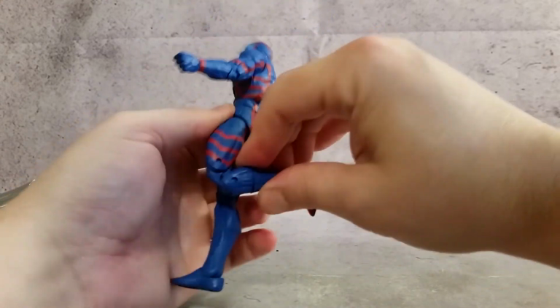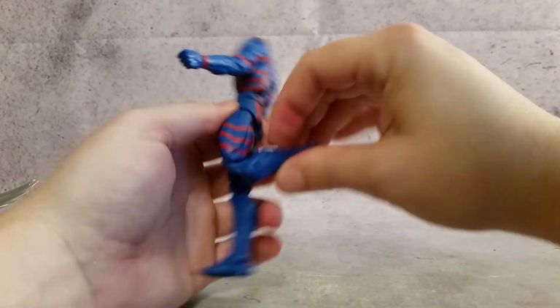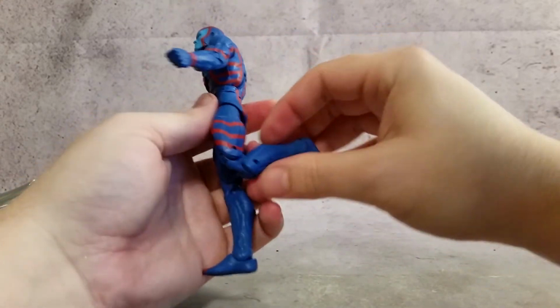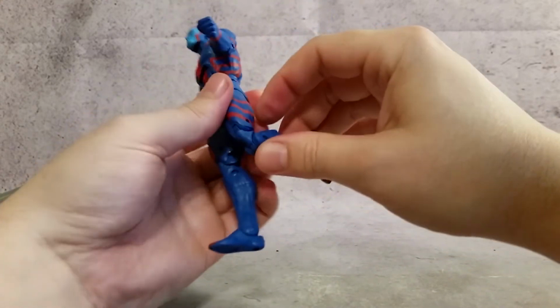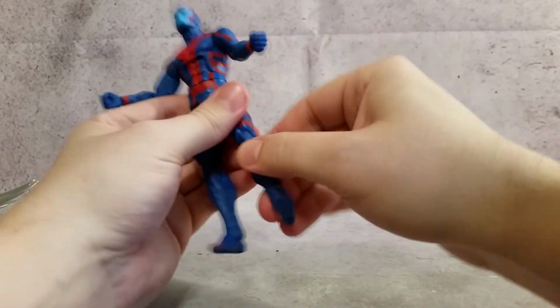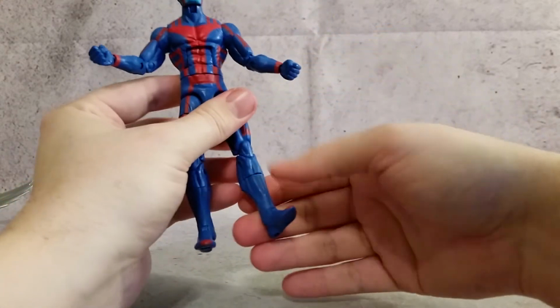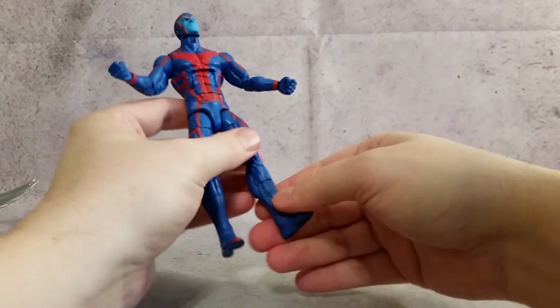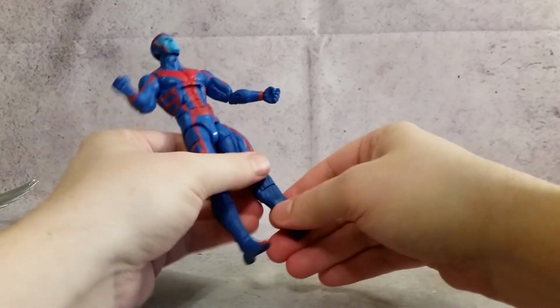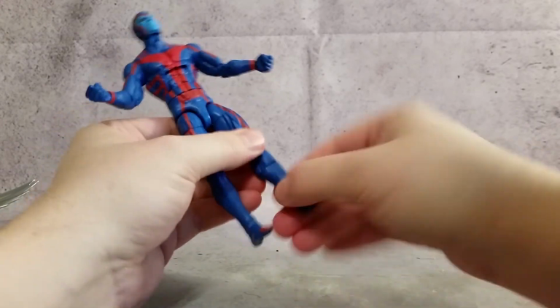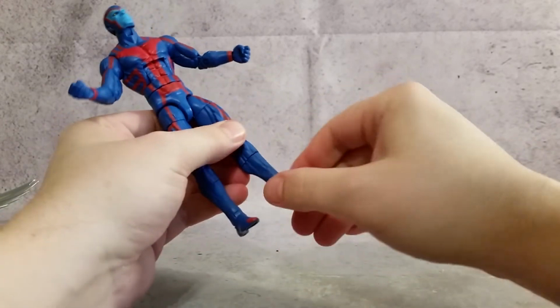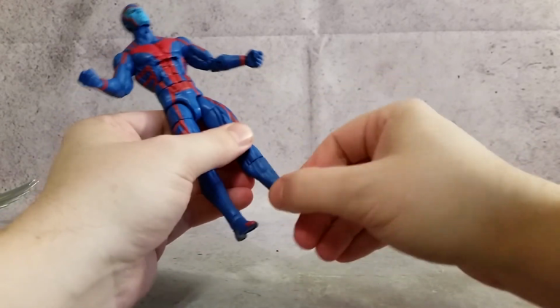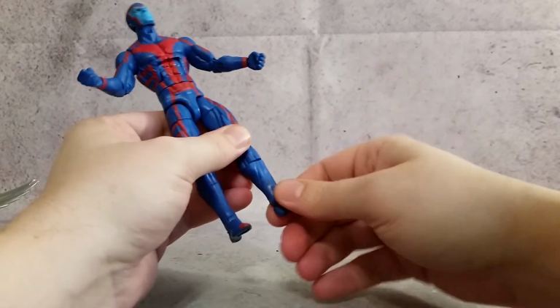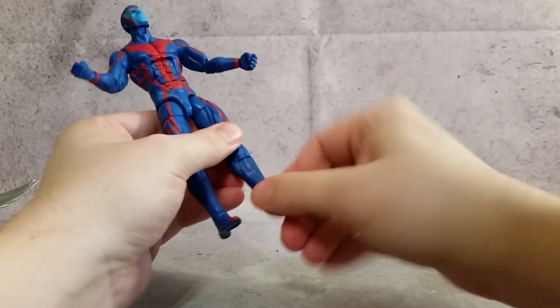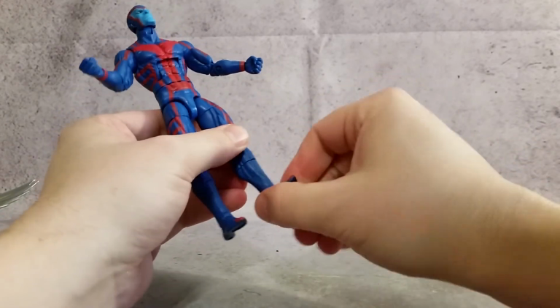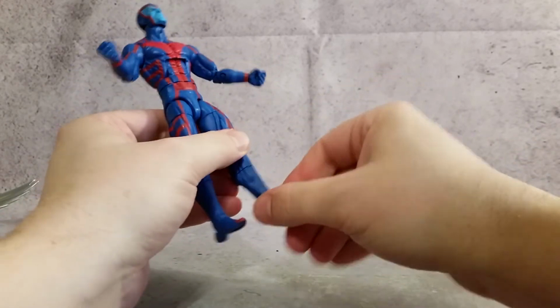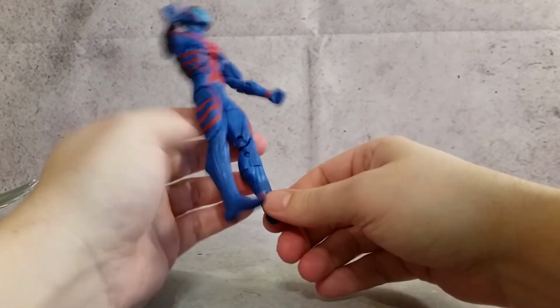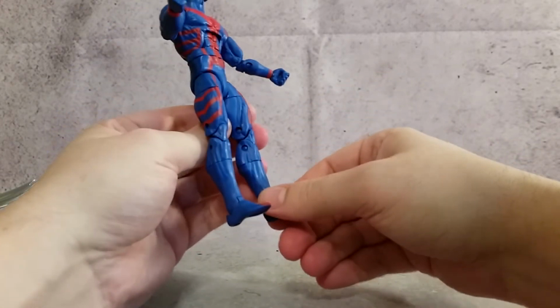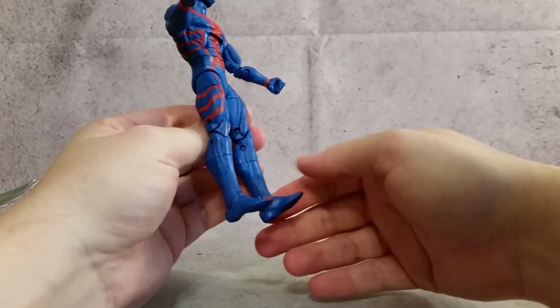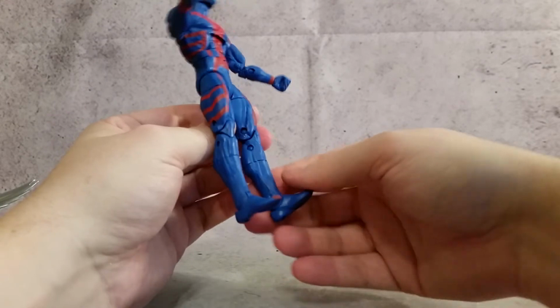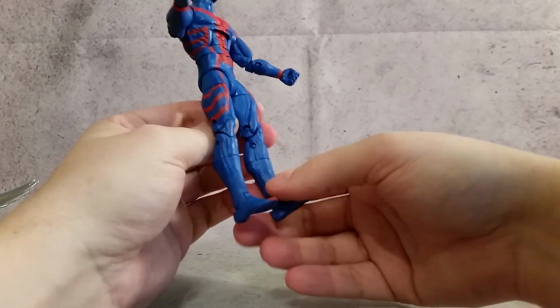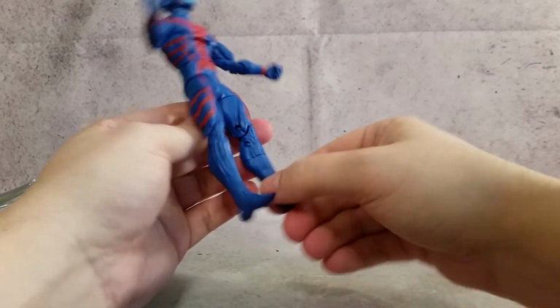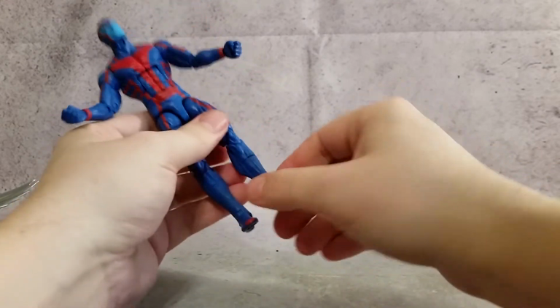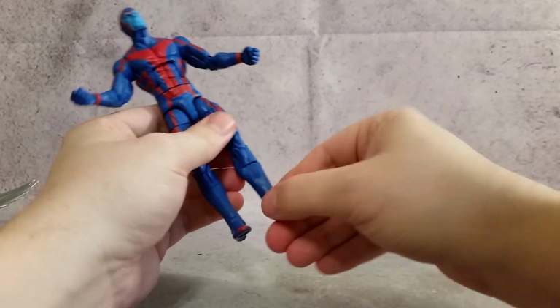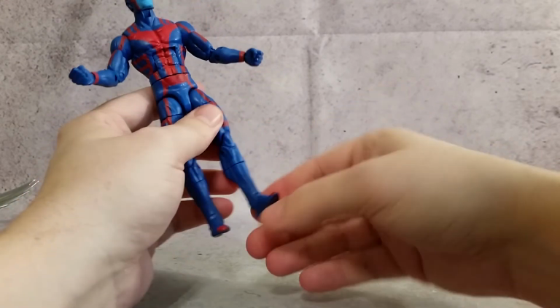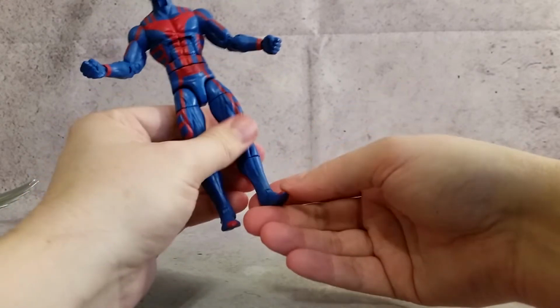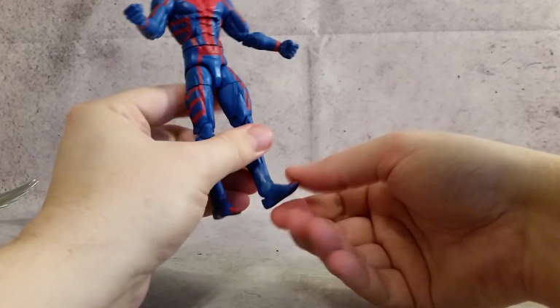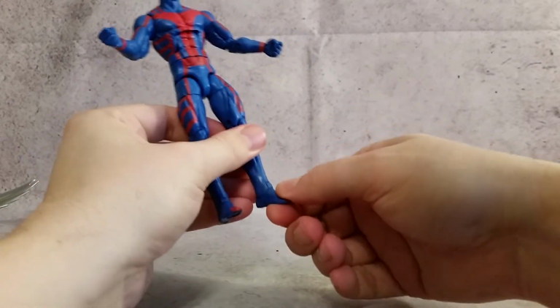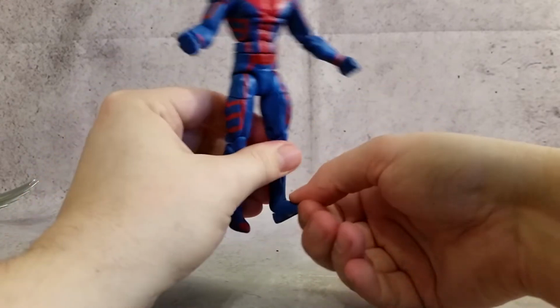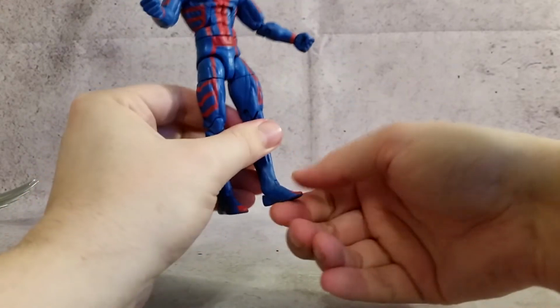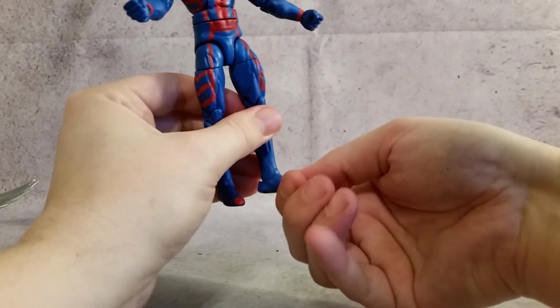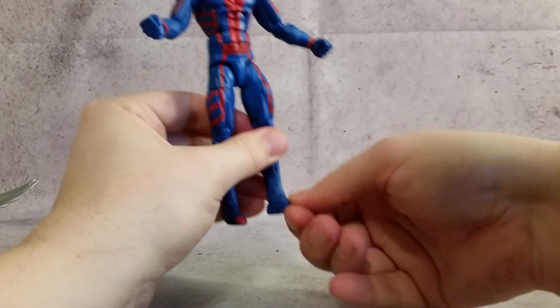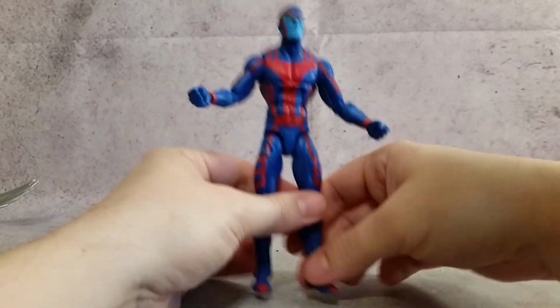You have the double-jointed knees, and then you have the boot cut — or calf cut, whatever you want to call it. I'd probably use the little boot cut here, even though he doesn't have any boots — it's just part of his leg. And then the foot goes back and forth and rotates as well.